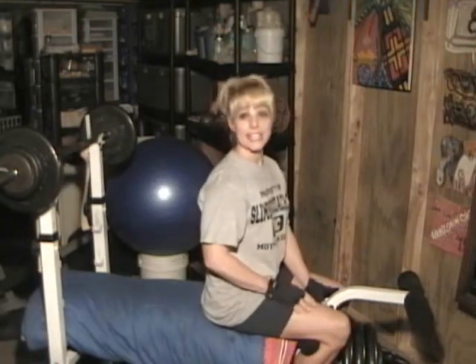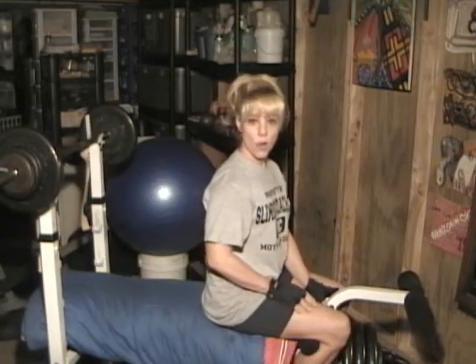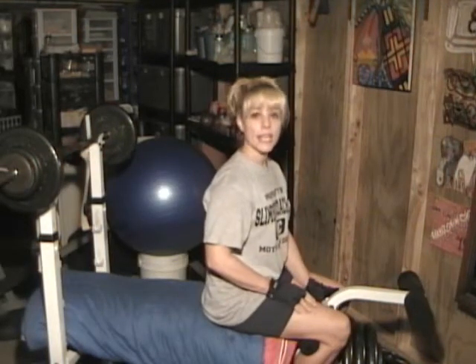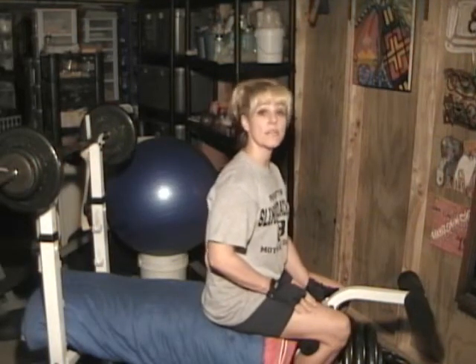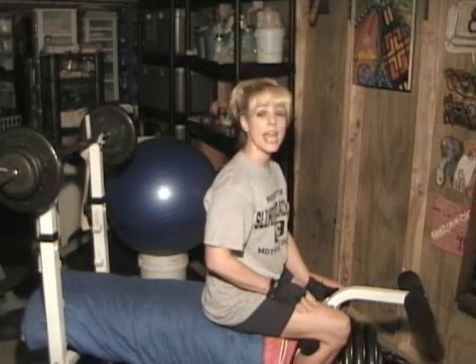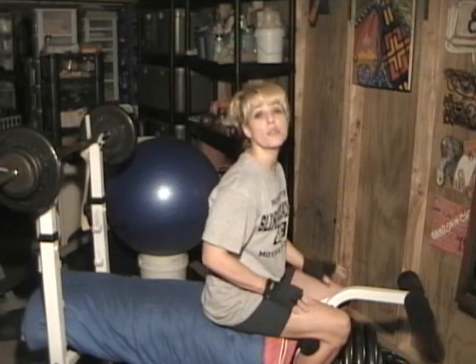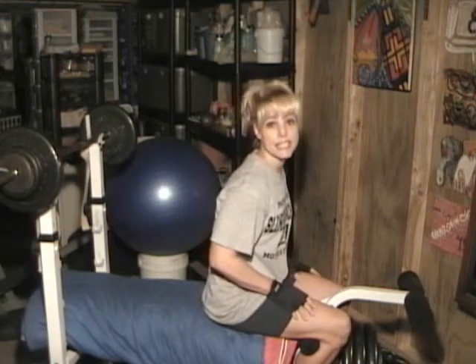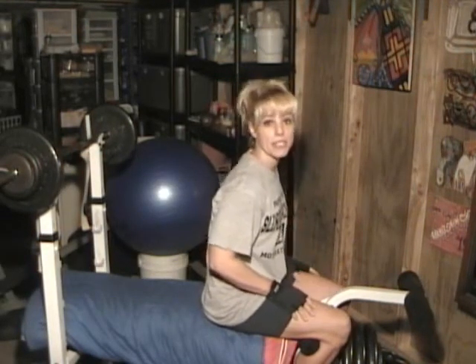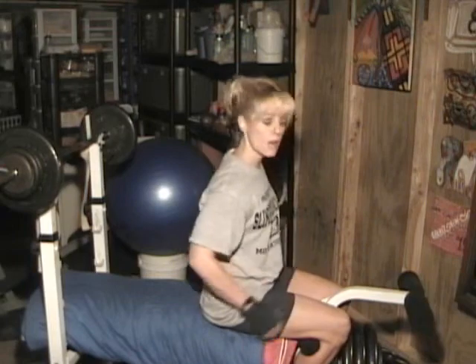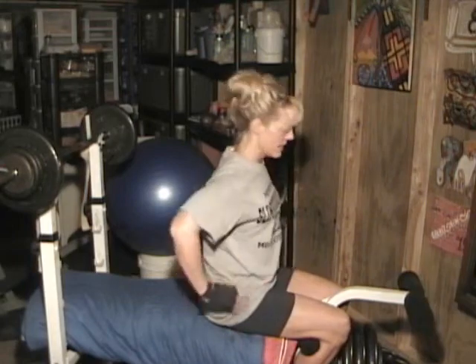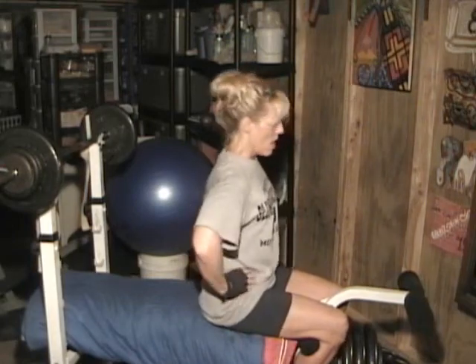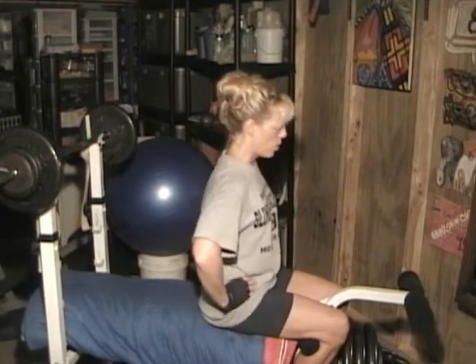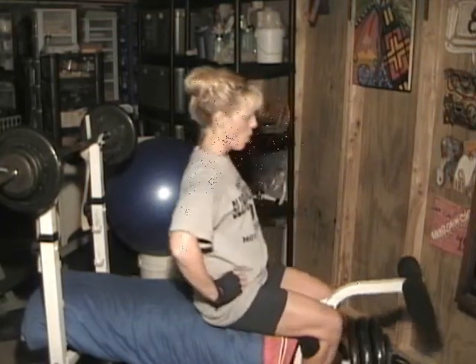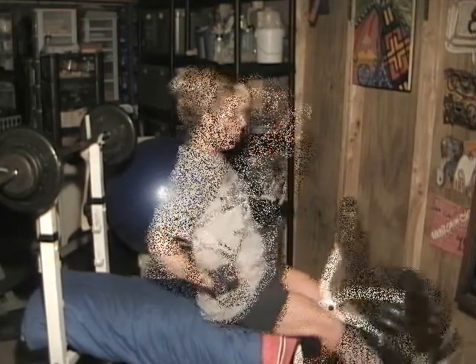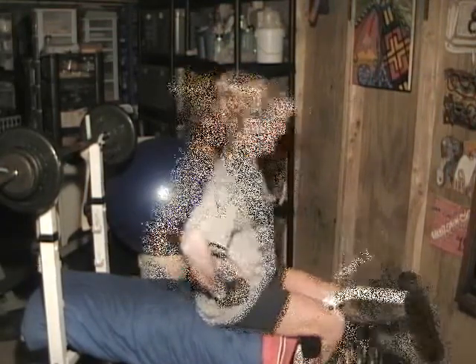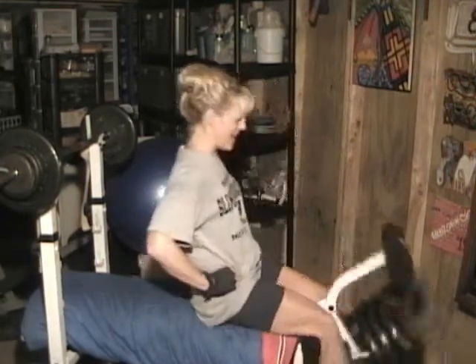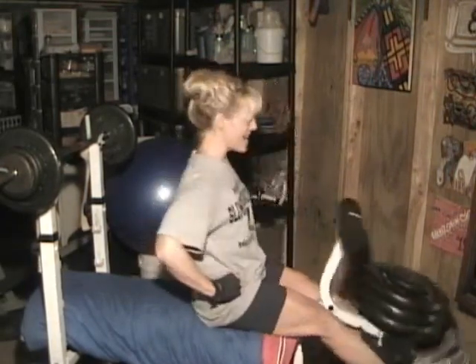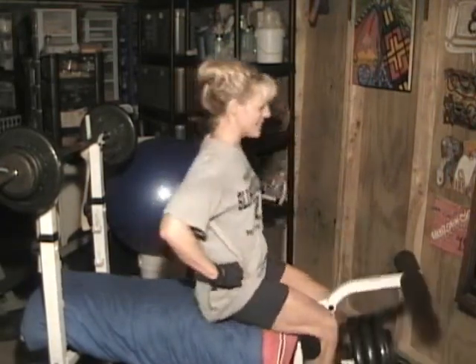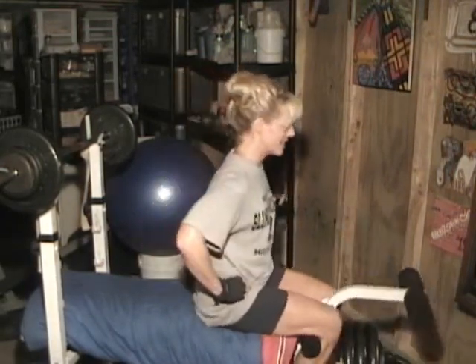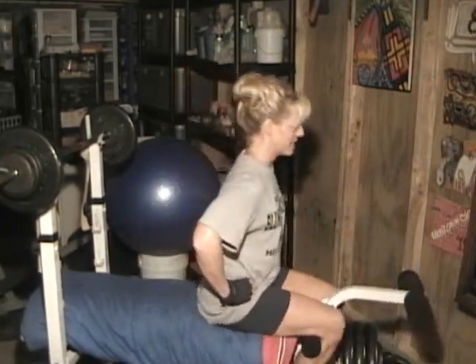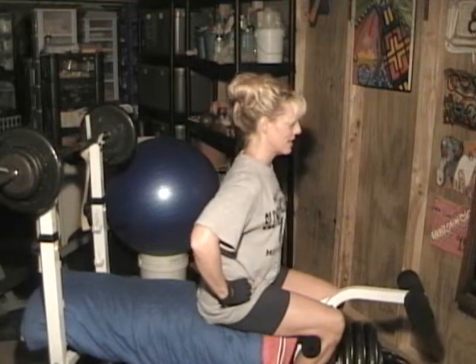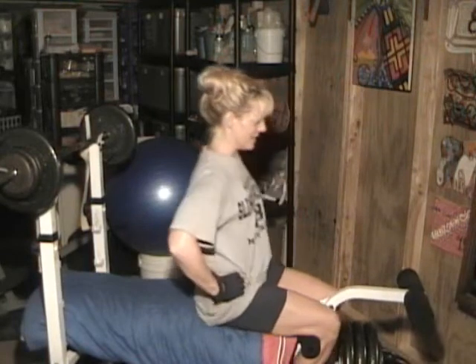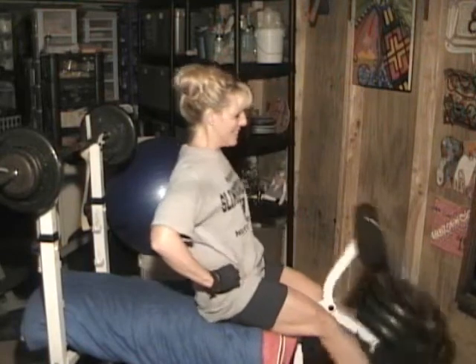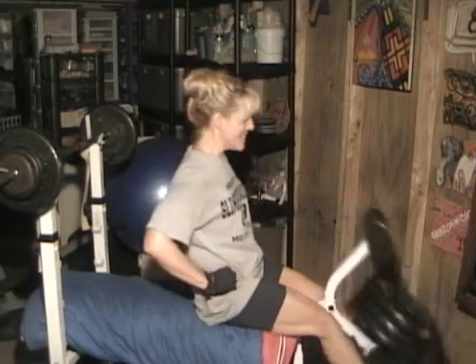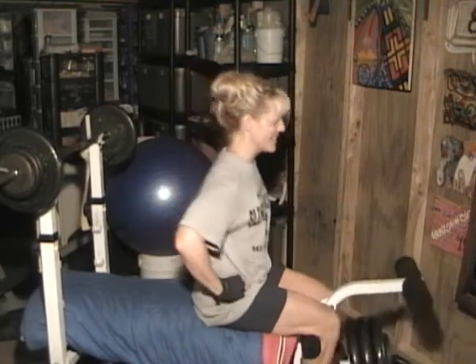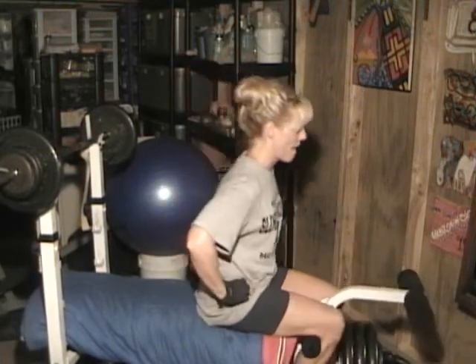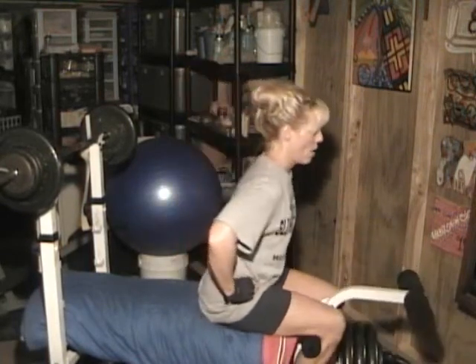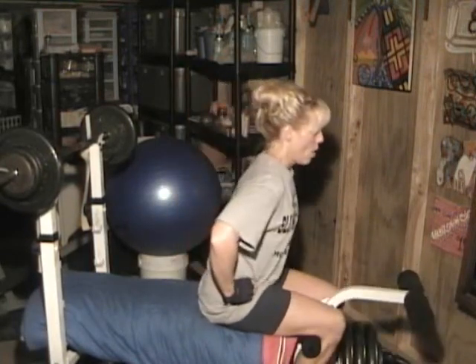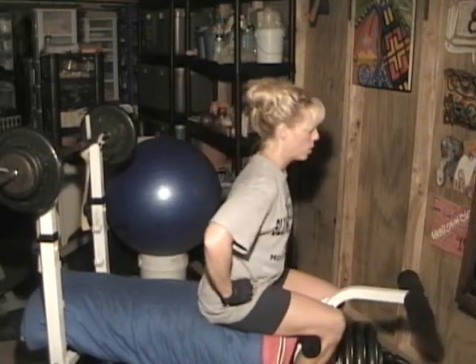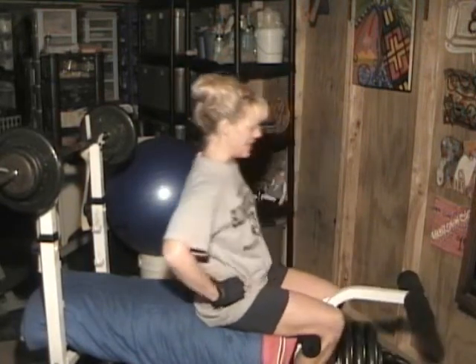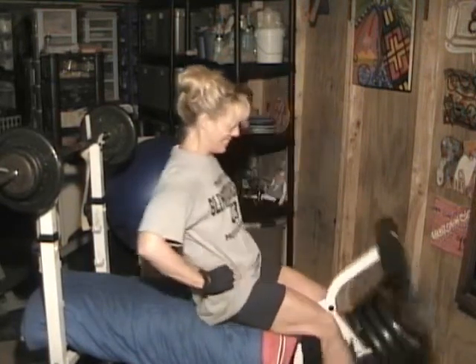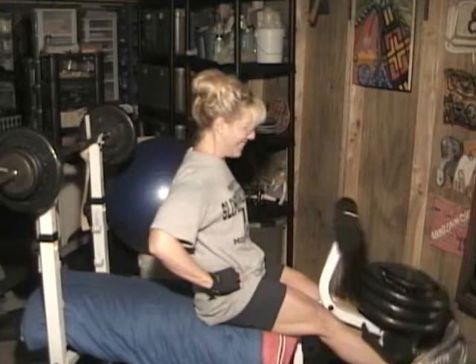Second set of quads, set of ten at 160 pounds. Here we go. One... eight, nine, ten.